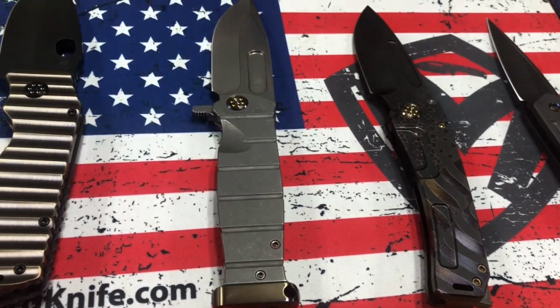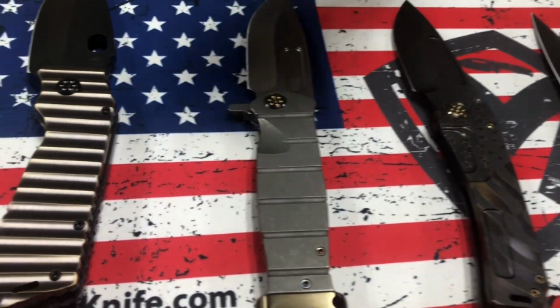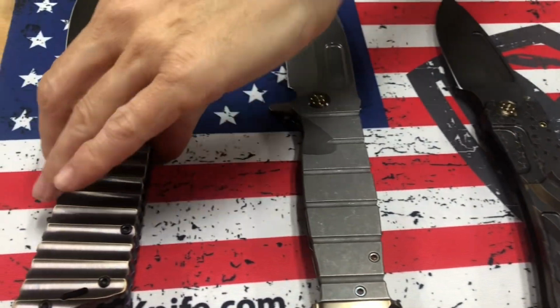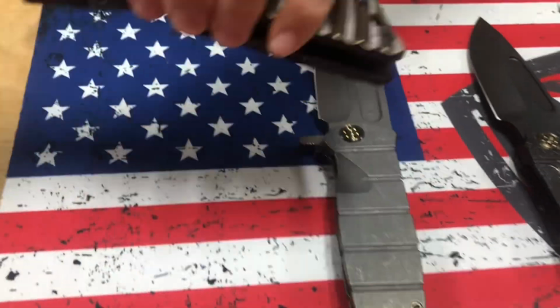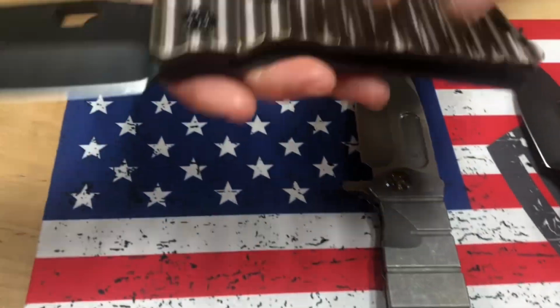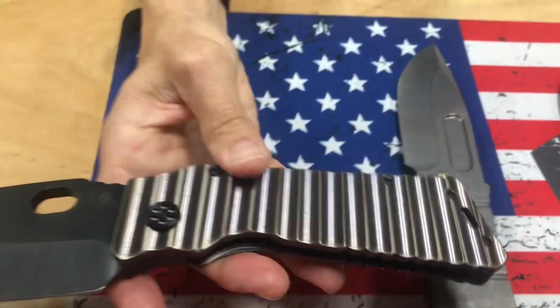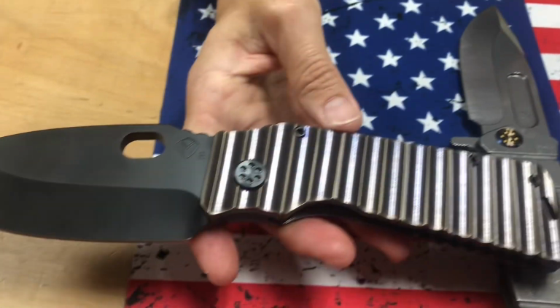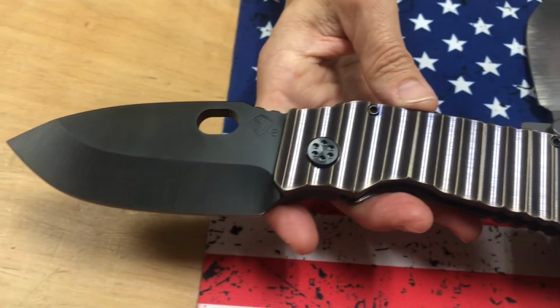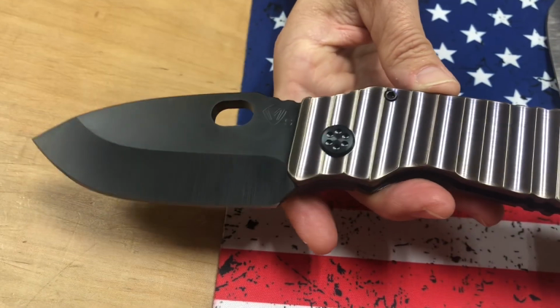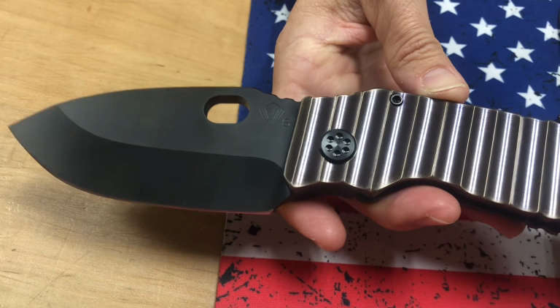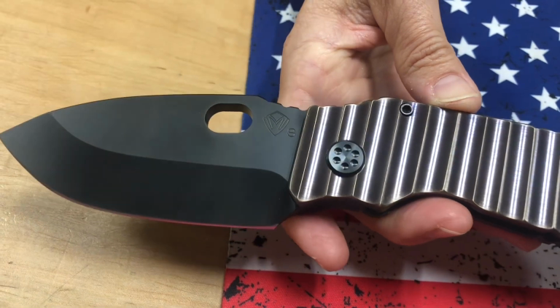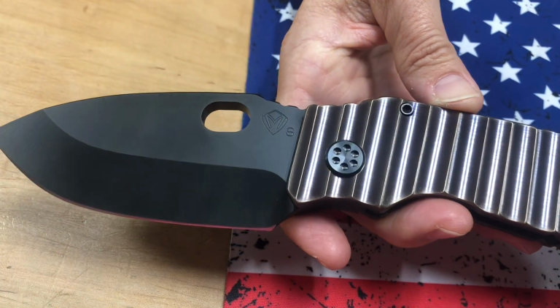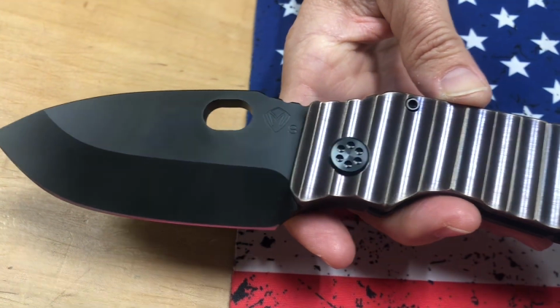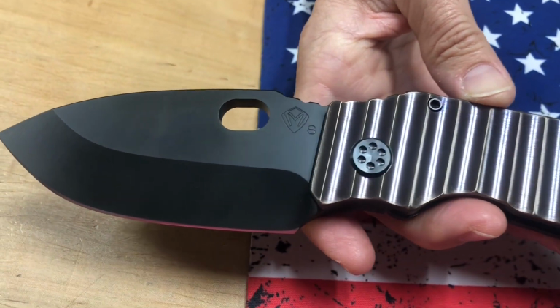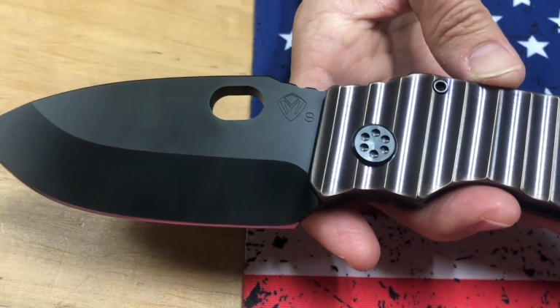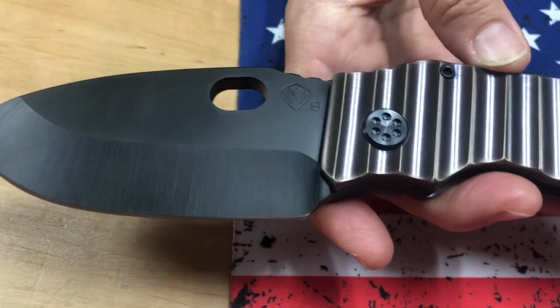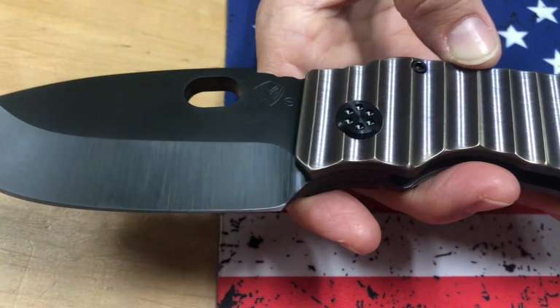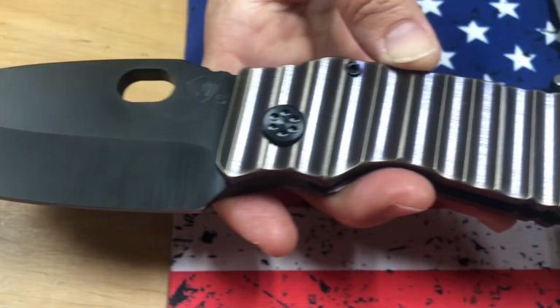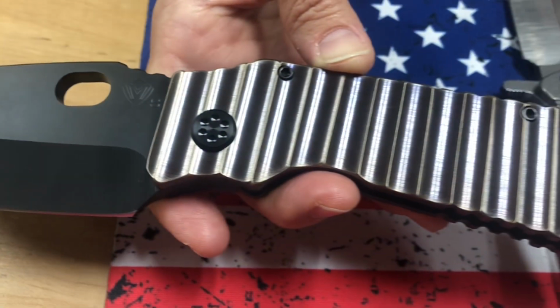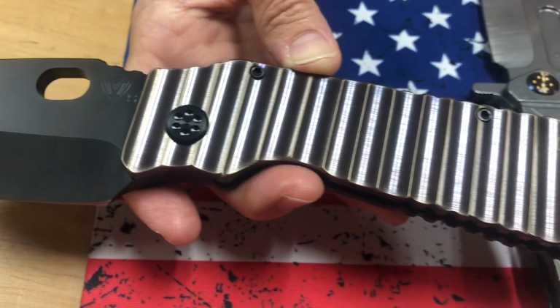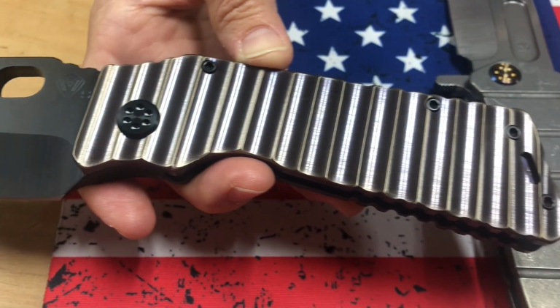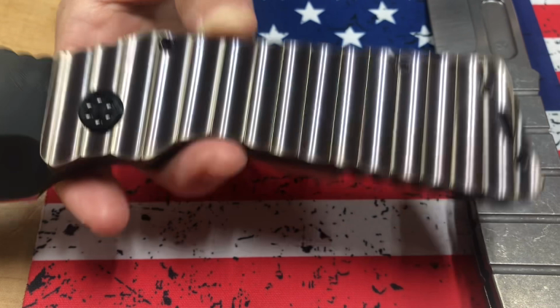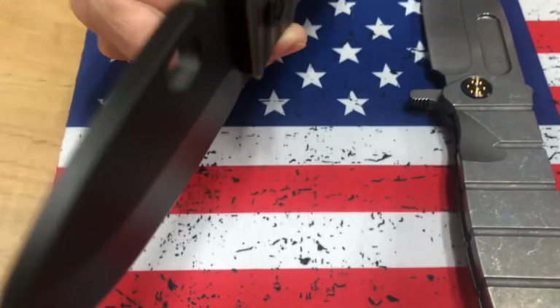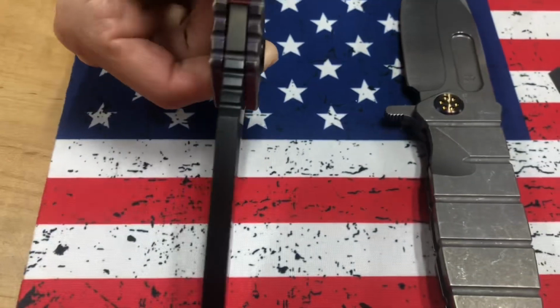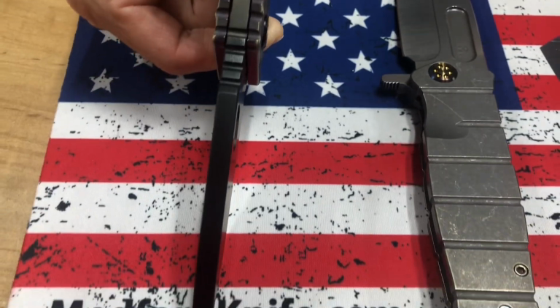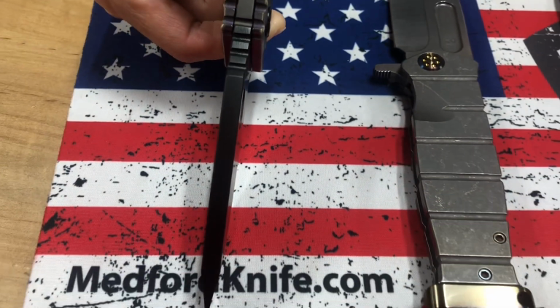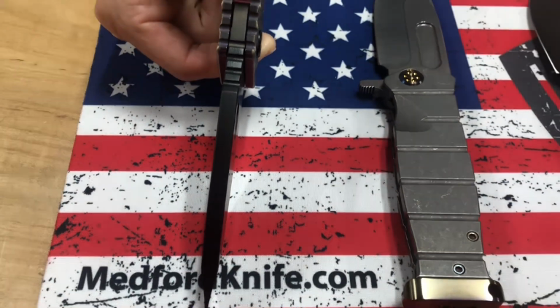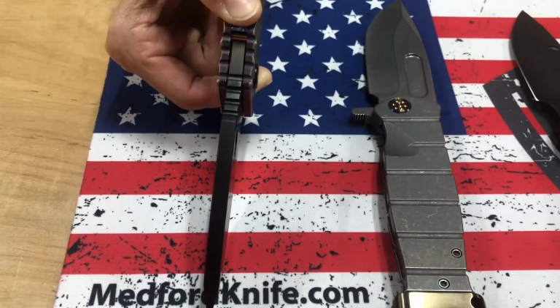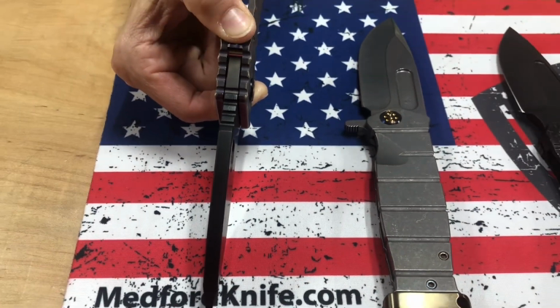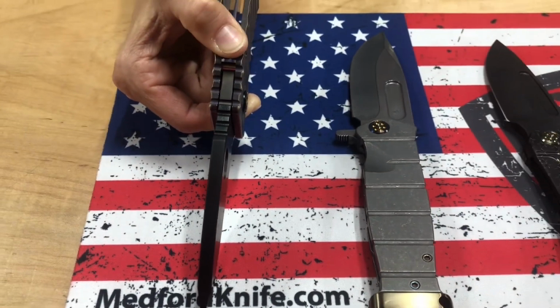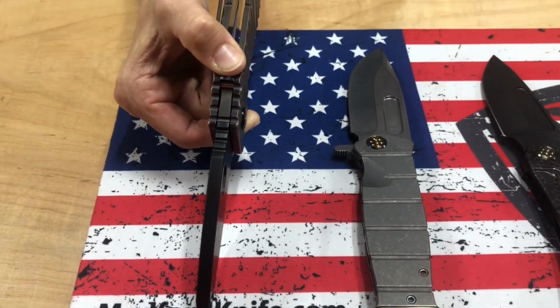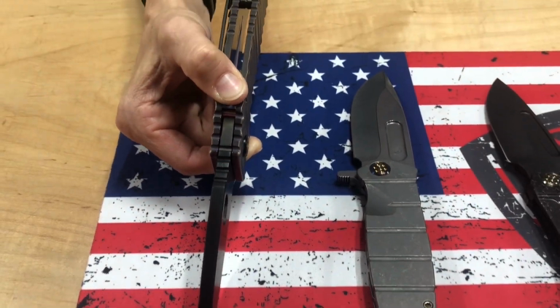Last knife on the table is our TFF1 Fat Daddy — it's the thicker version of the TFF1. S35 PVD blade. The blade on this is as big as it gets, unless it's the Titan.